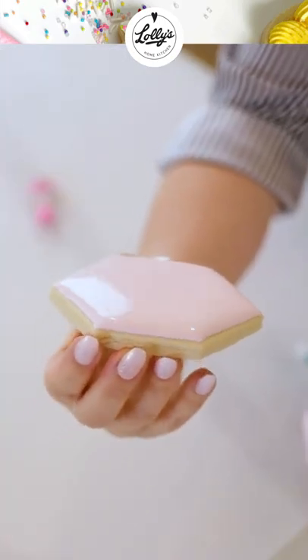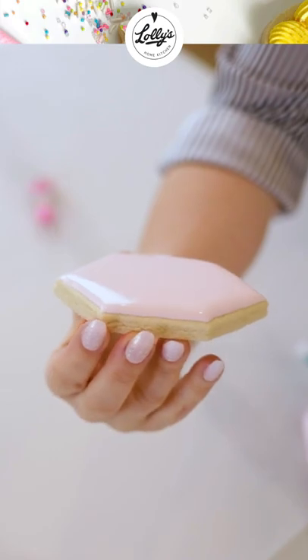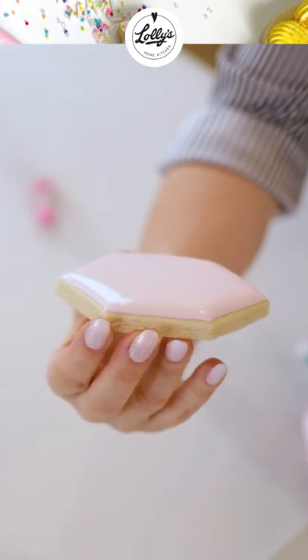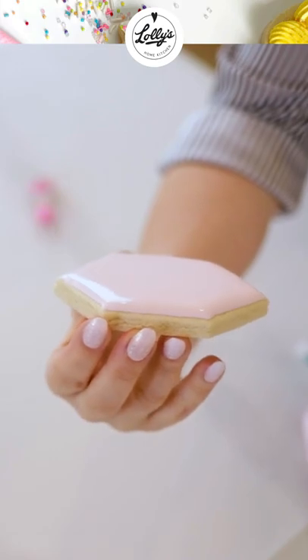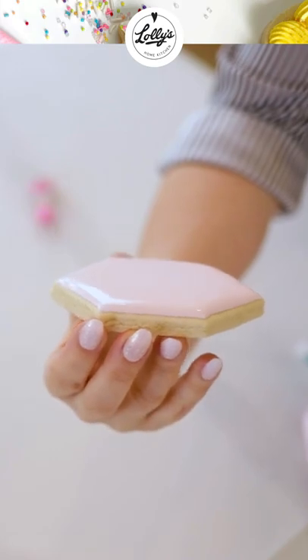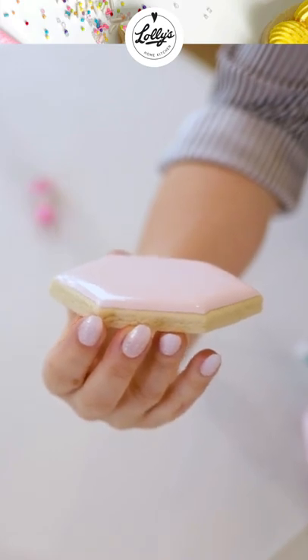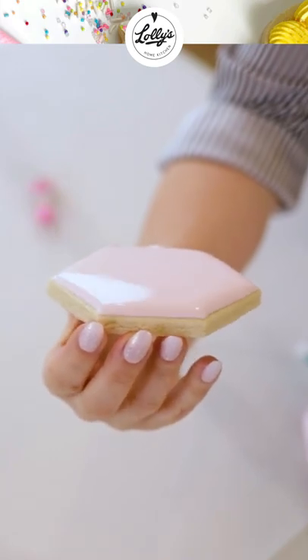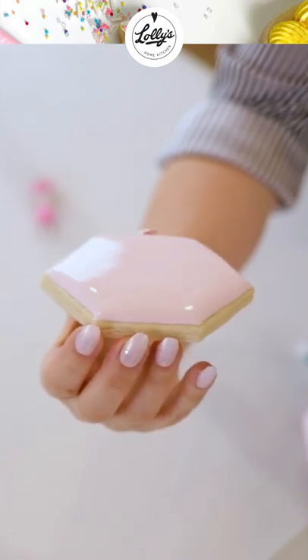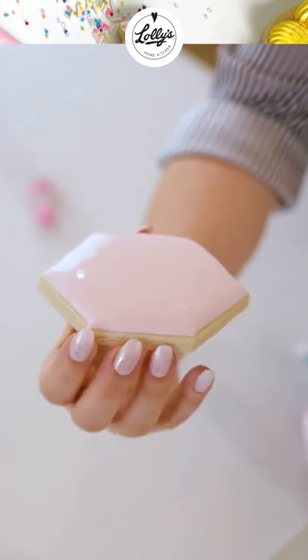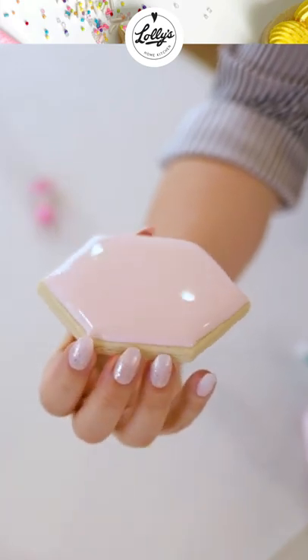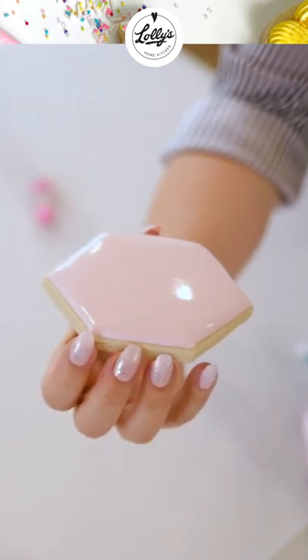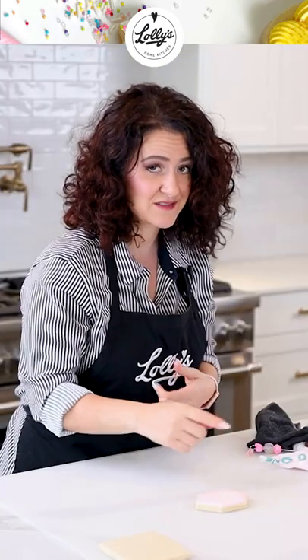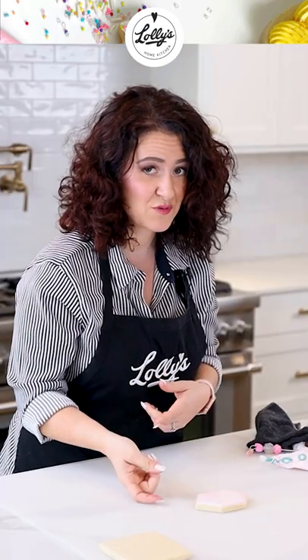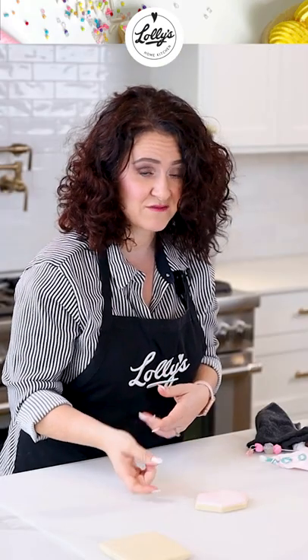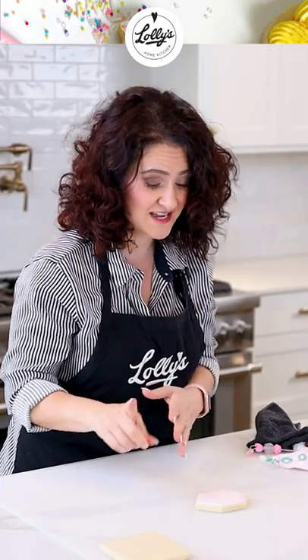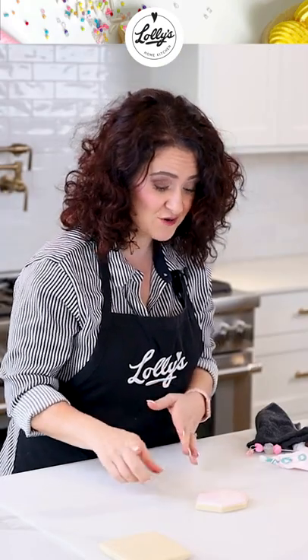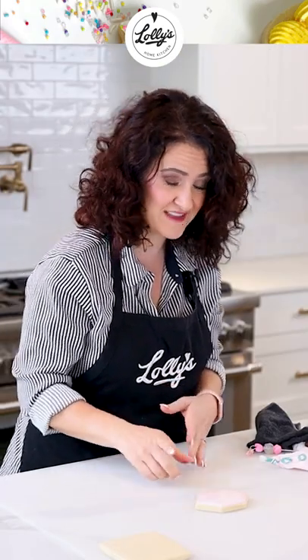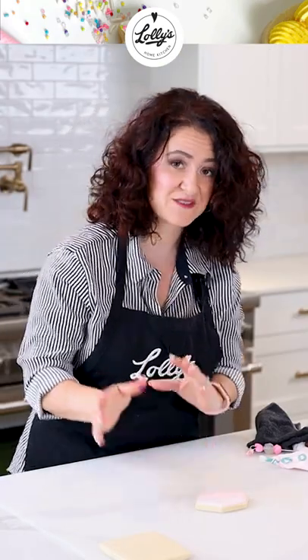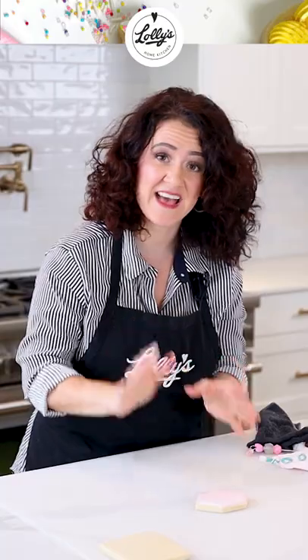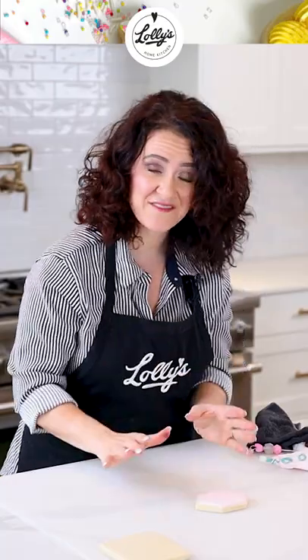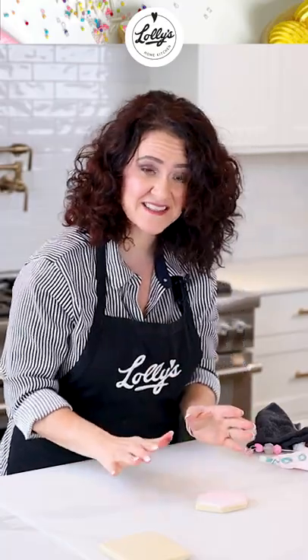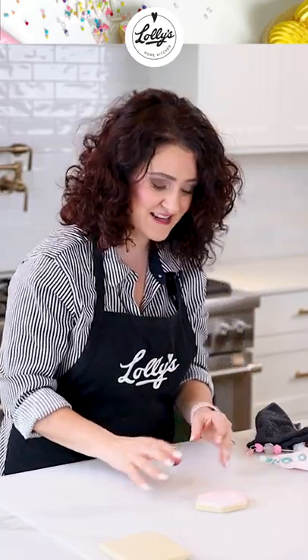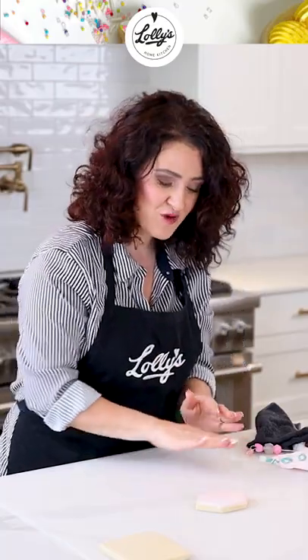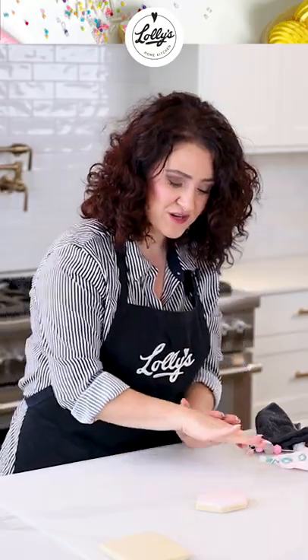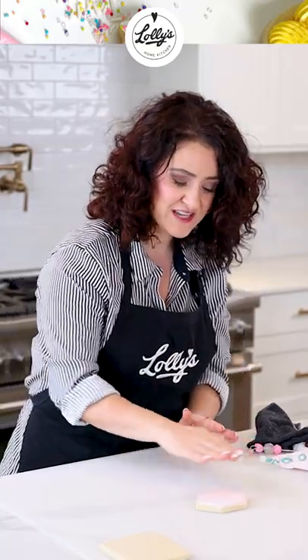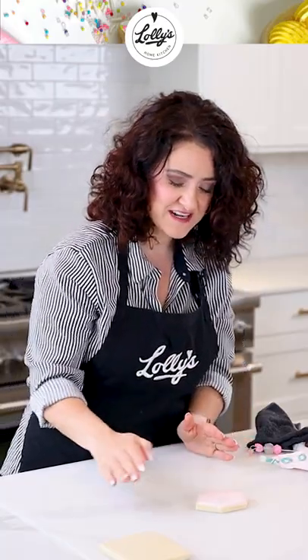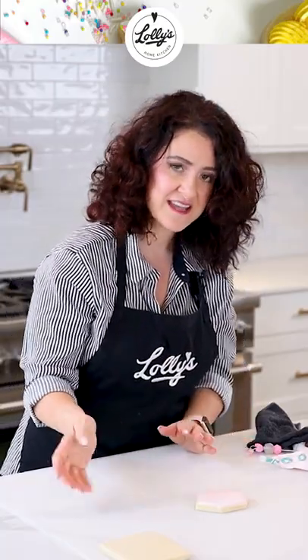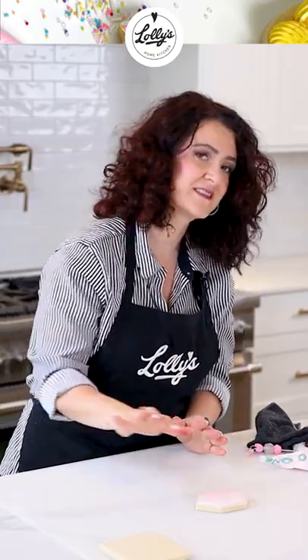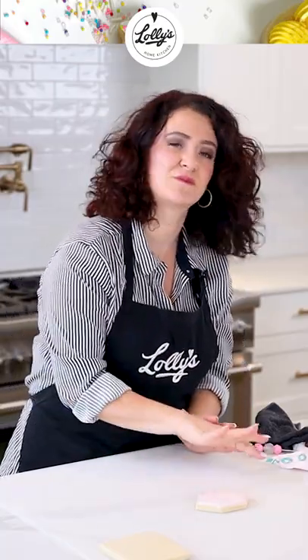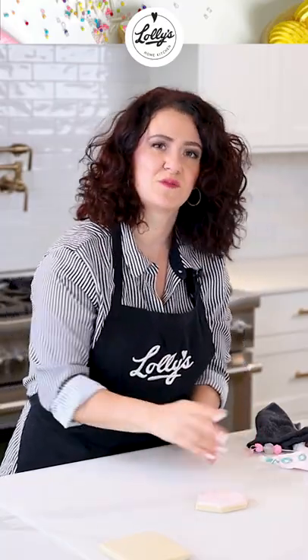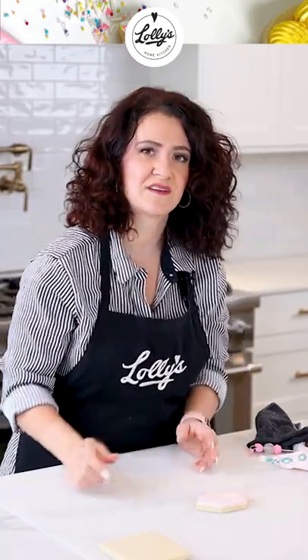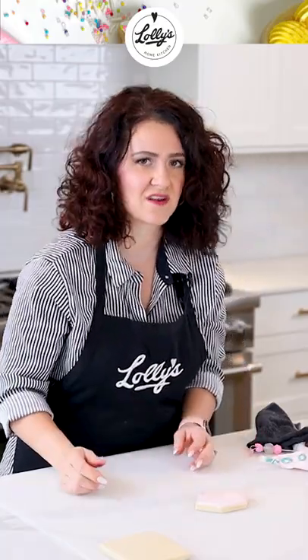Now just be sure you don't go over. You'll know if you go over — it'll start pouring over the sides. You don't want that. So just add enough icing where you're going to get that nice smooth look.